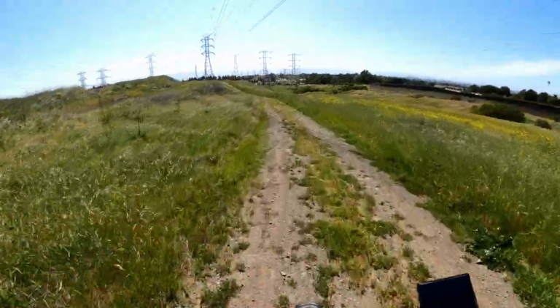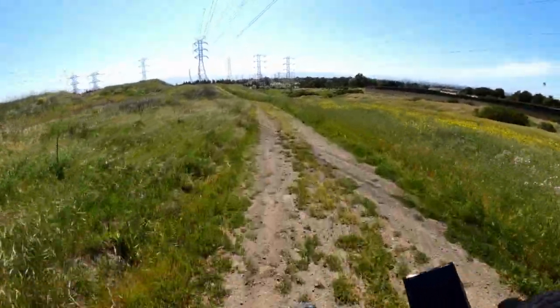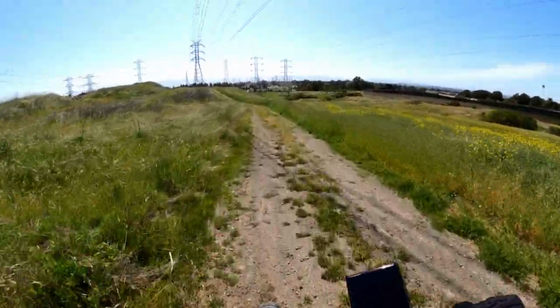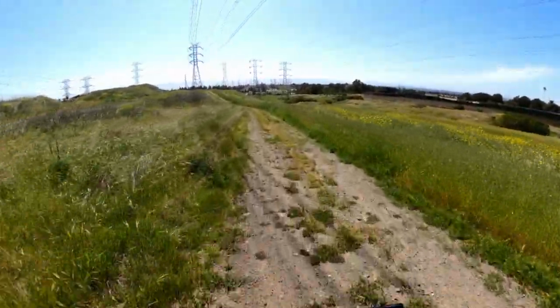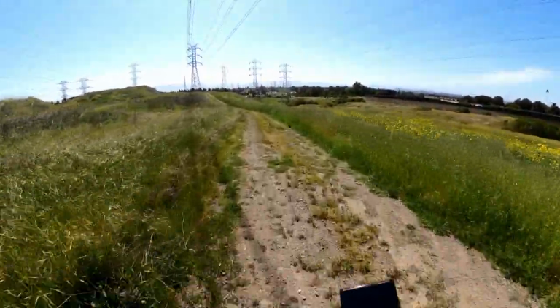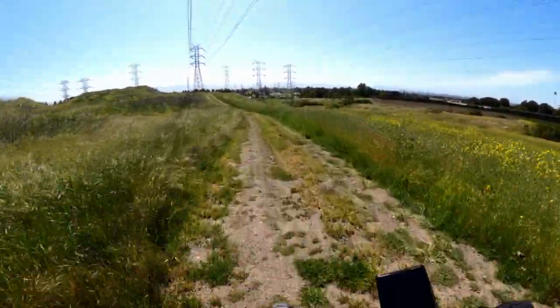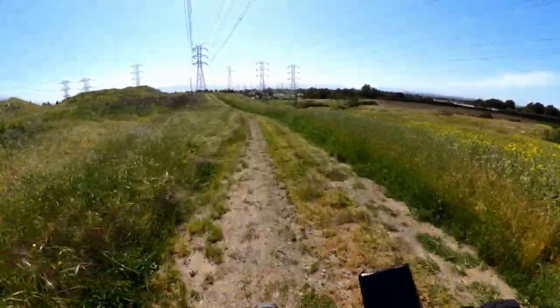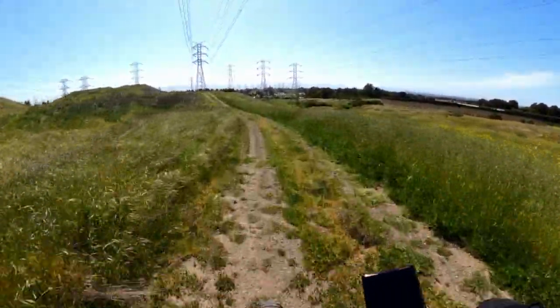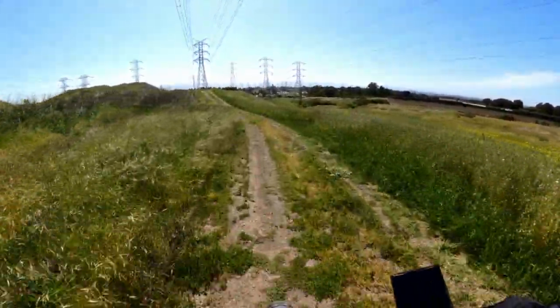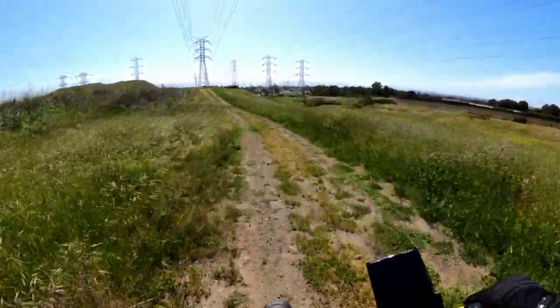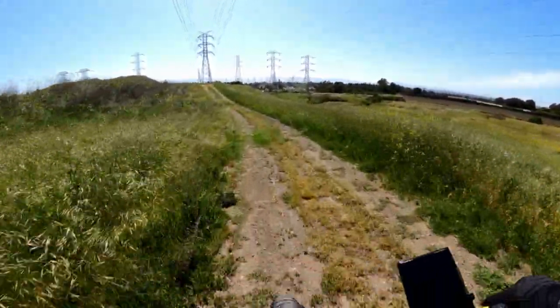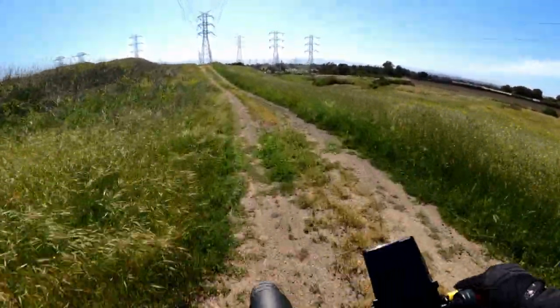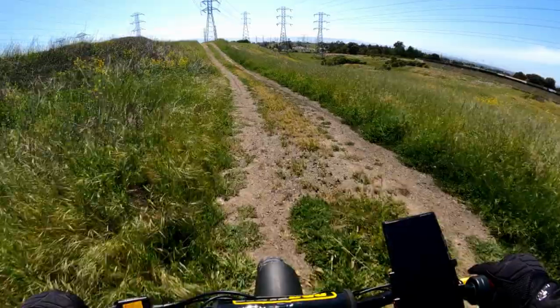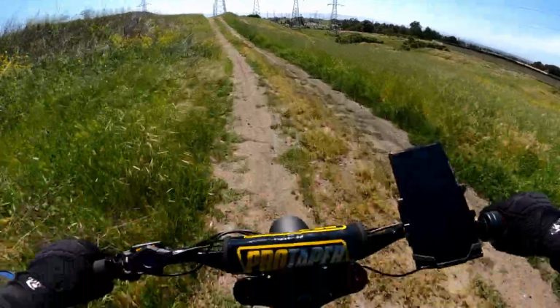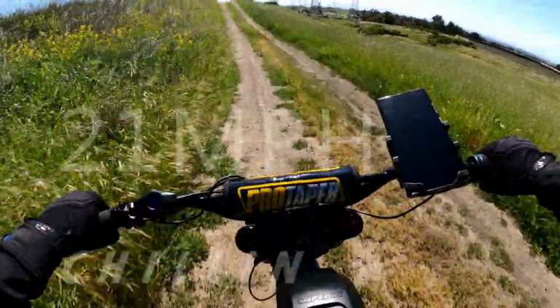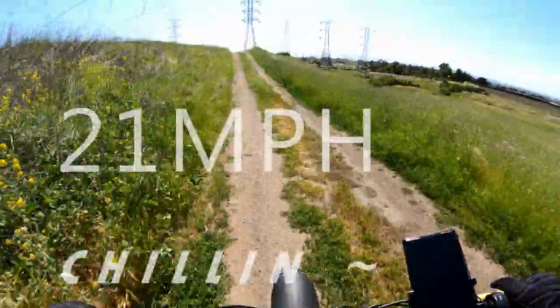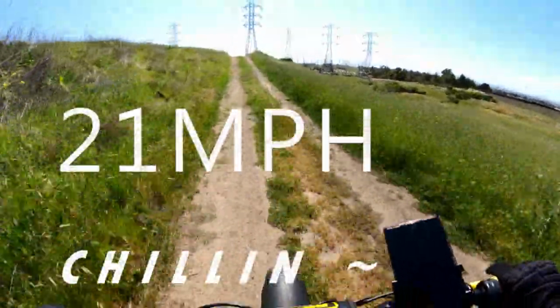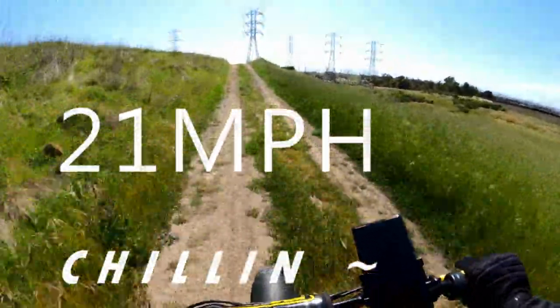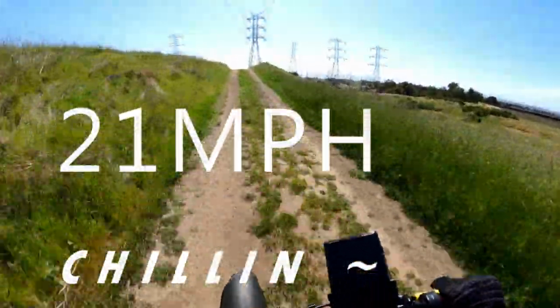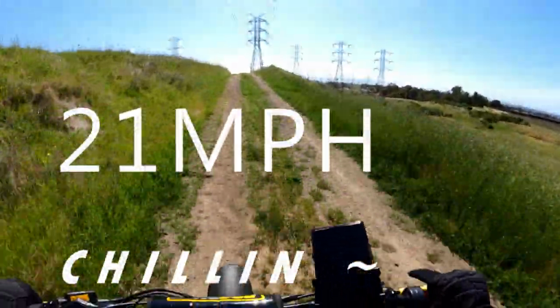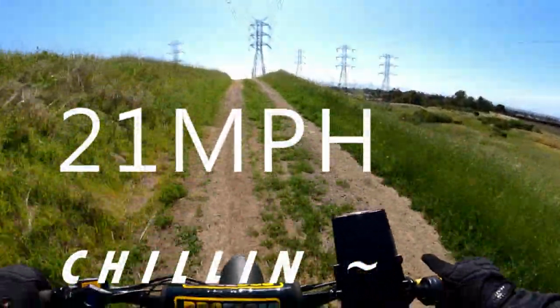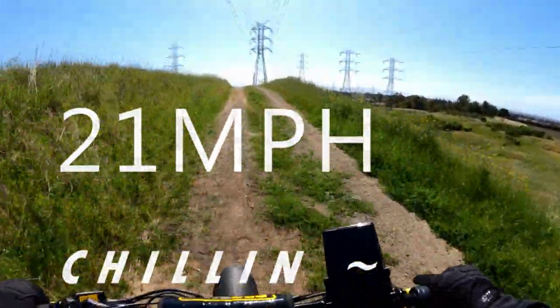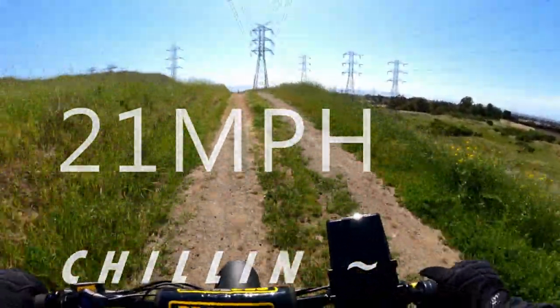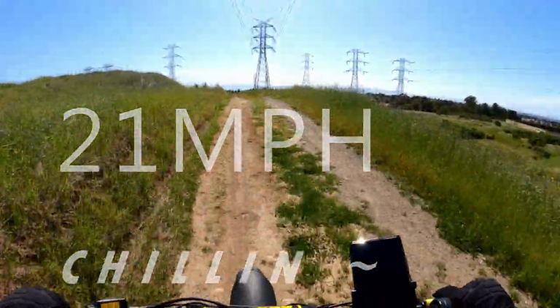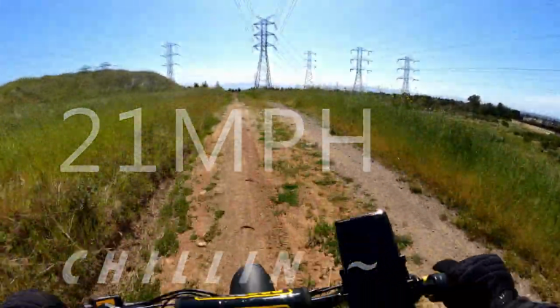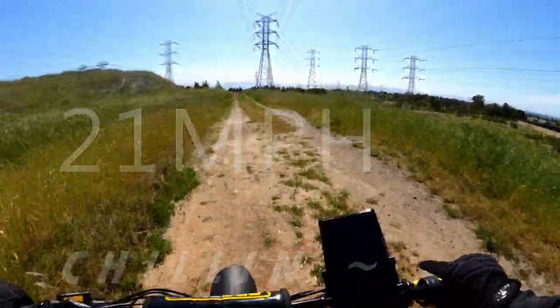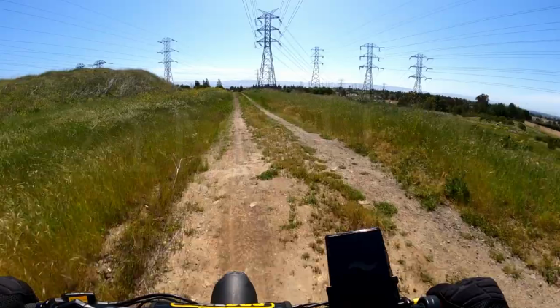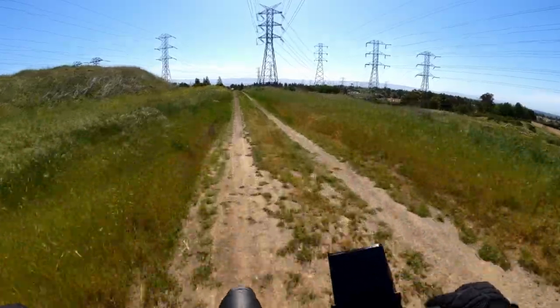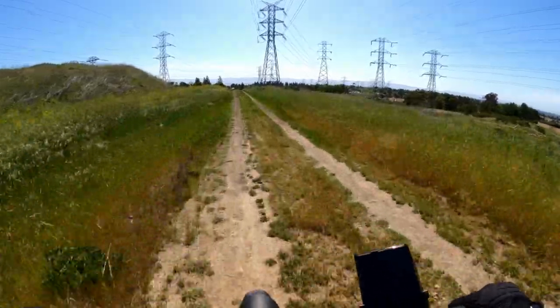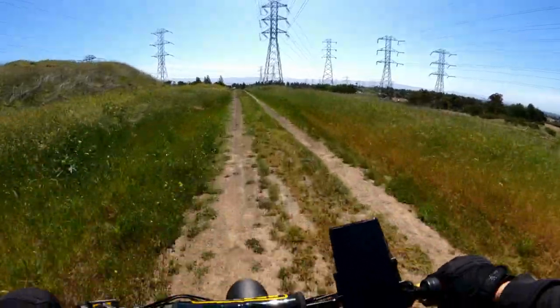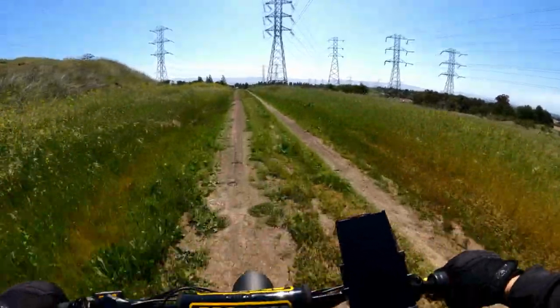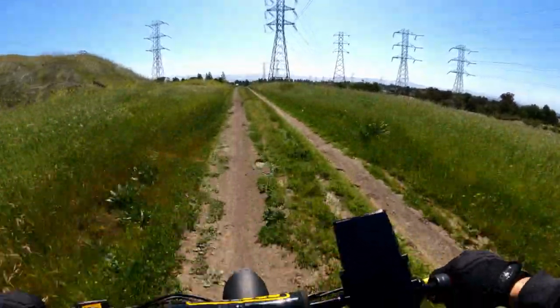Sometimes I just come and chill here — it's a good spot. Little single track, going 21 miles an hour, chilling.